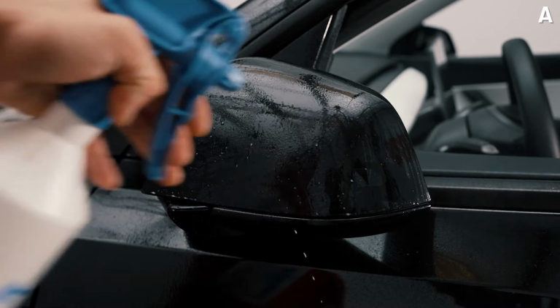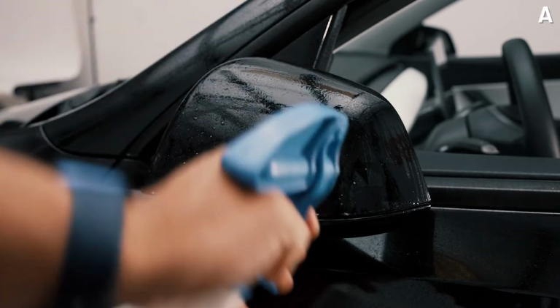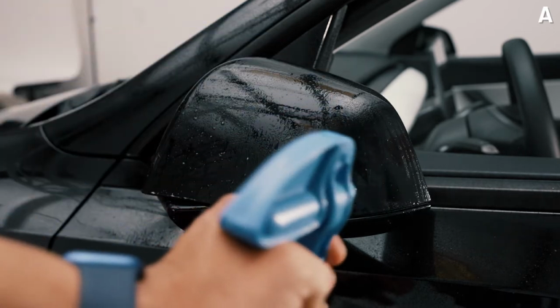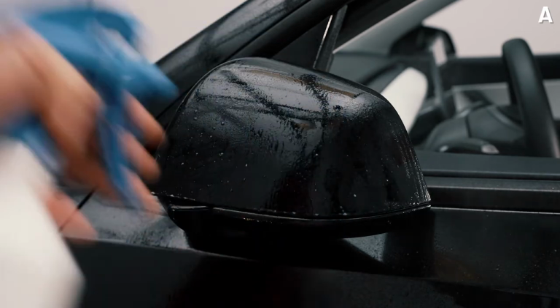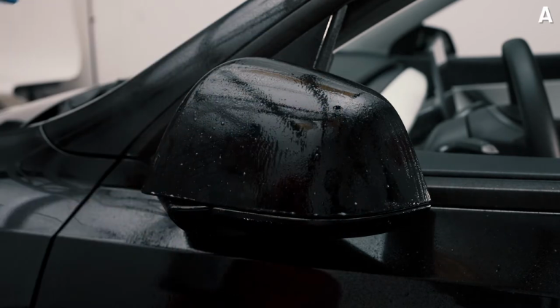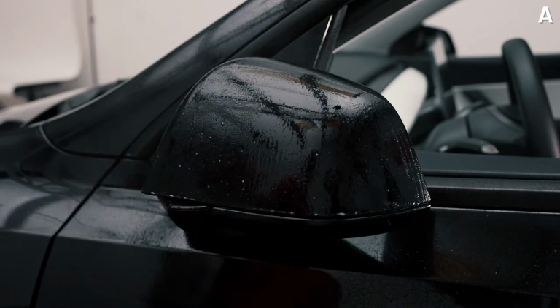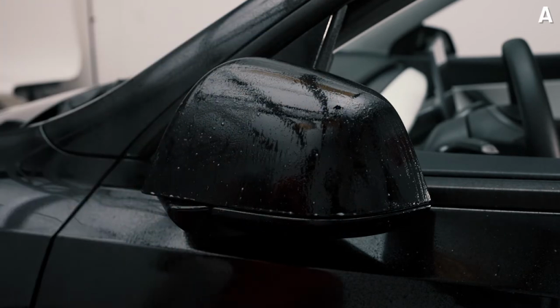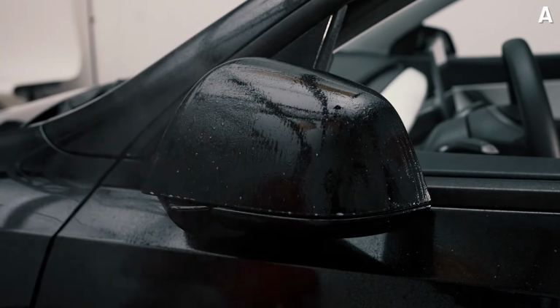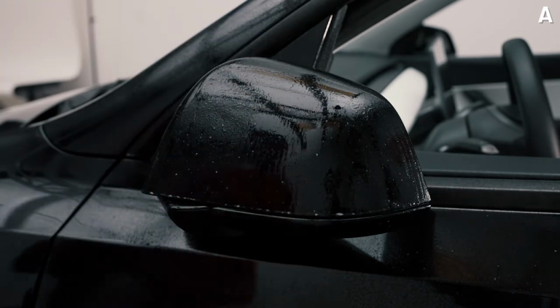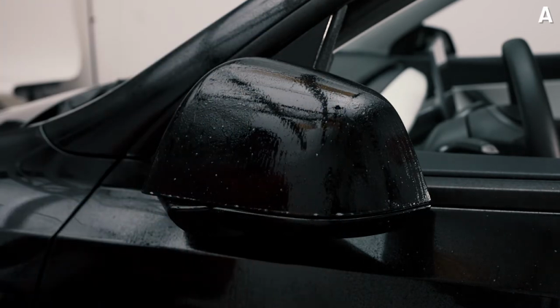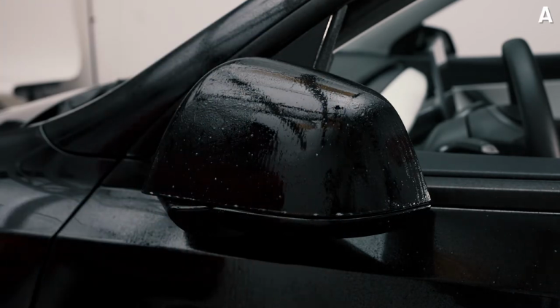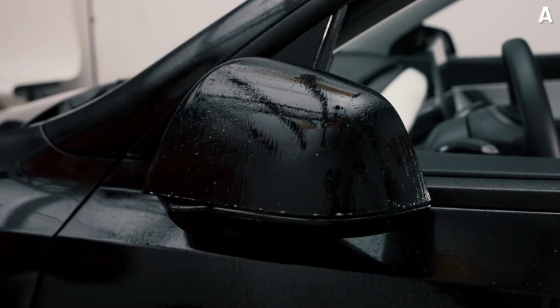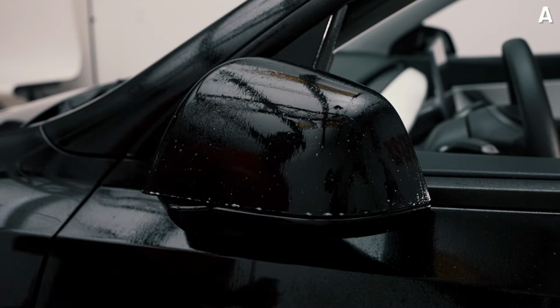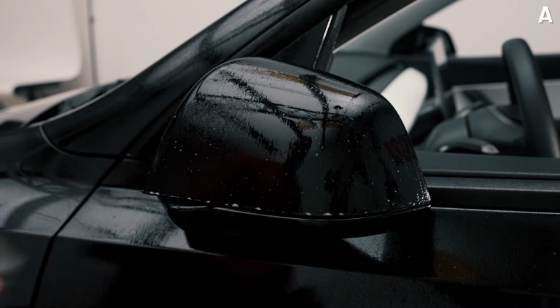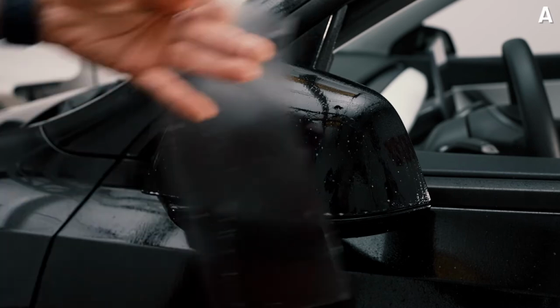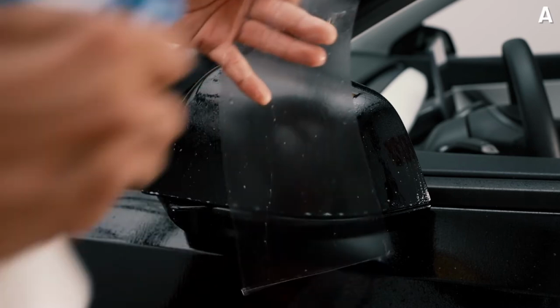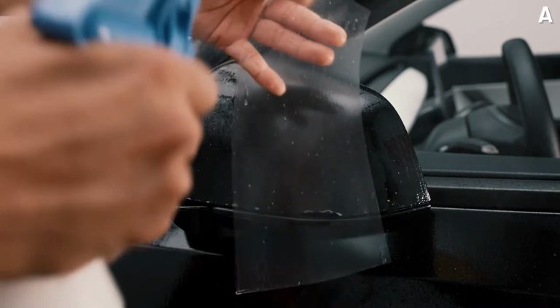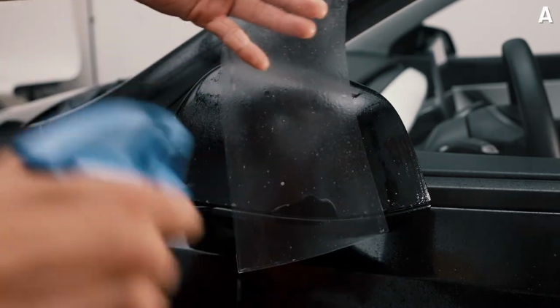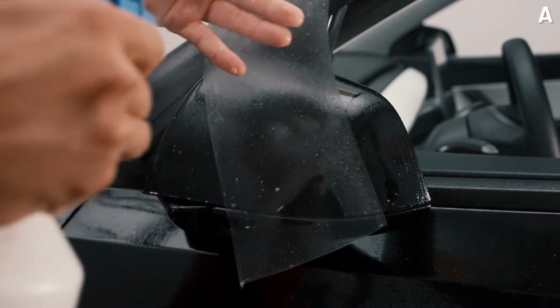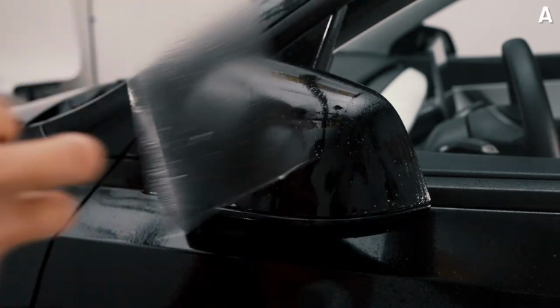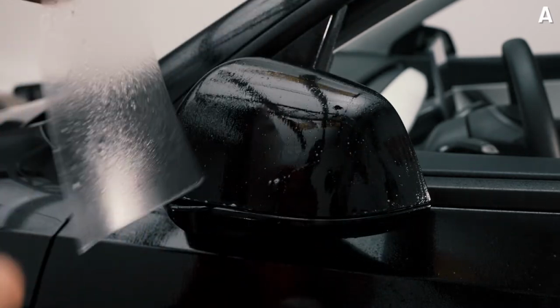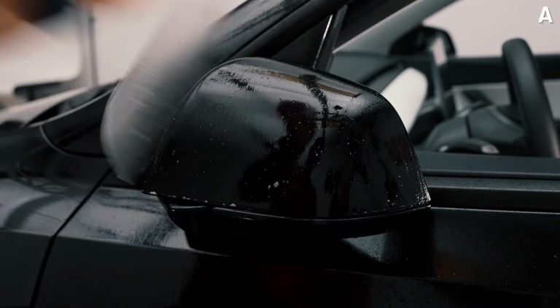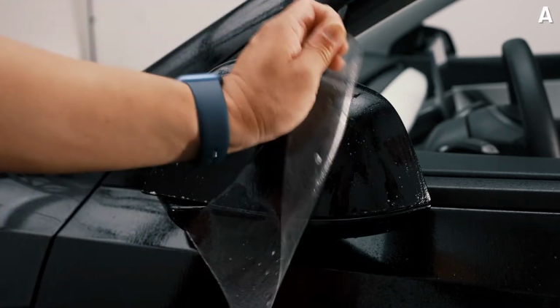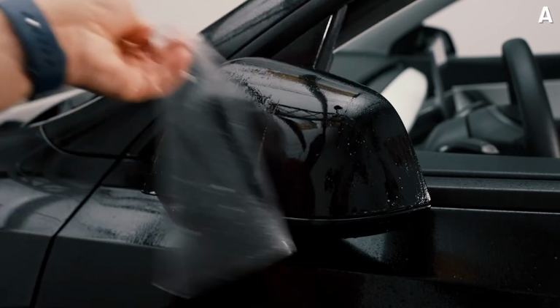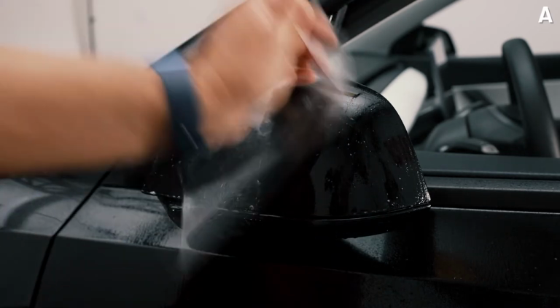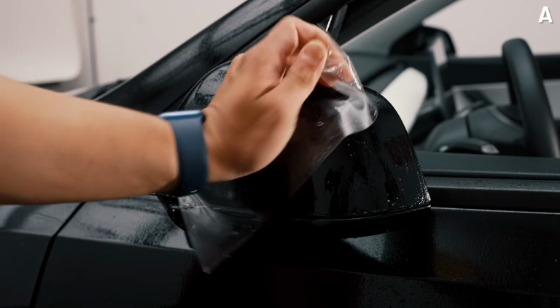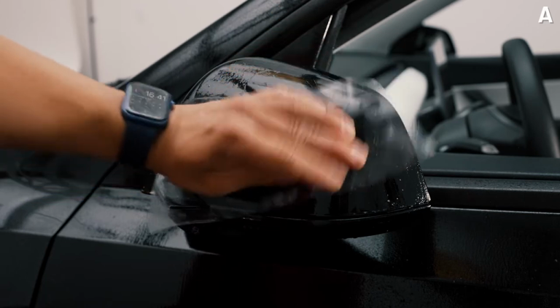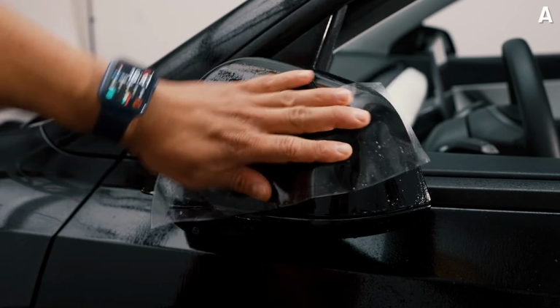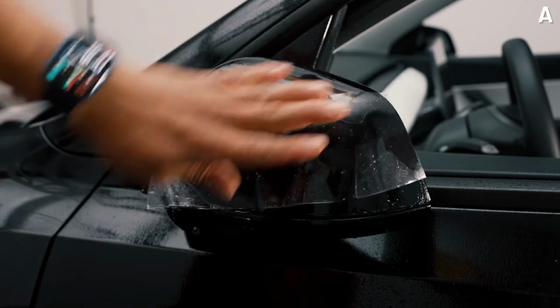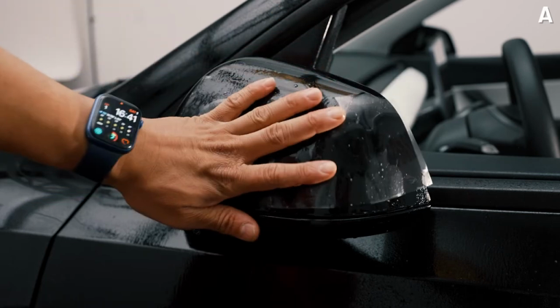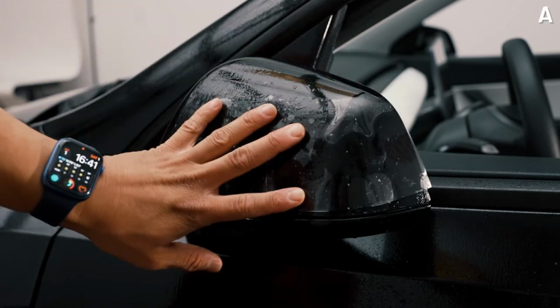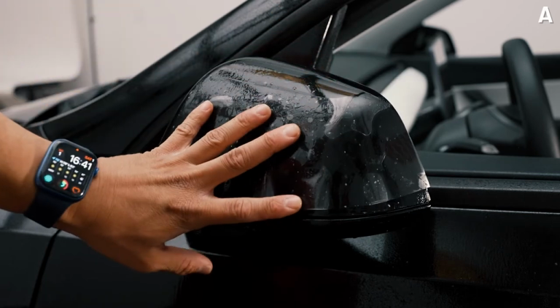Shortly after, spray a lot more slip solution and make sure you're generous with the slip. Then go ahead and peel and spray the inner part of the PPF and place it on the actual mirror.